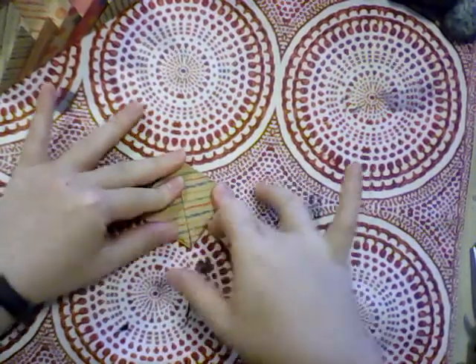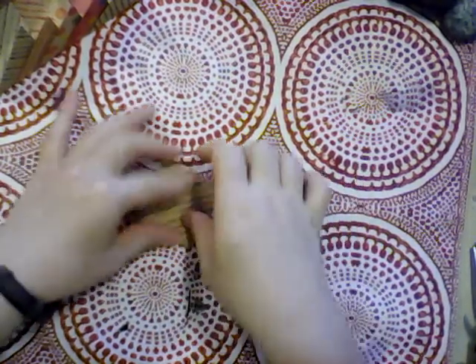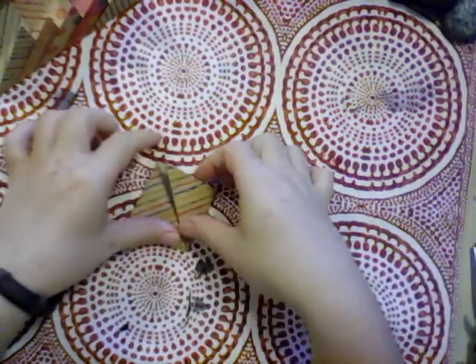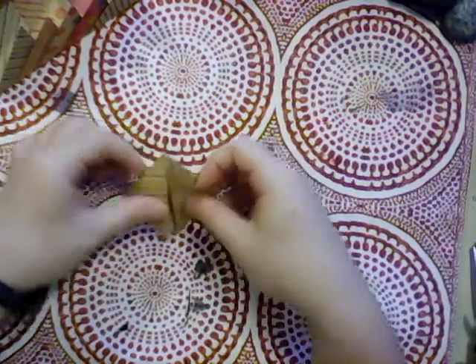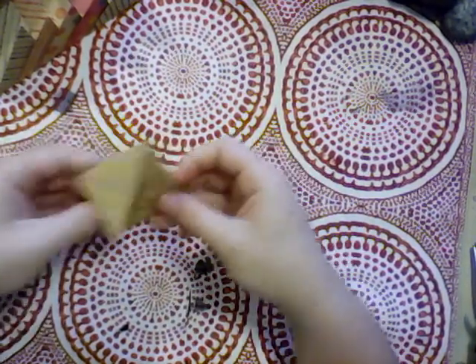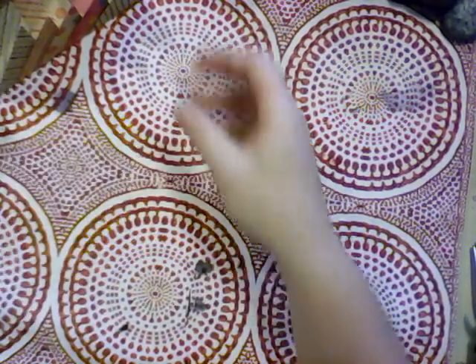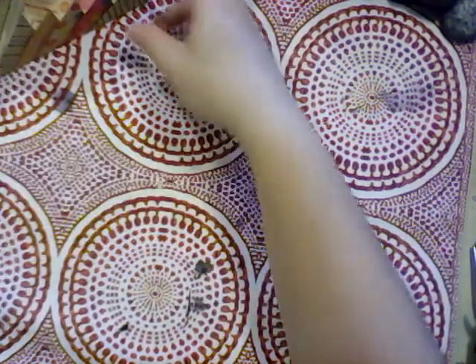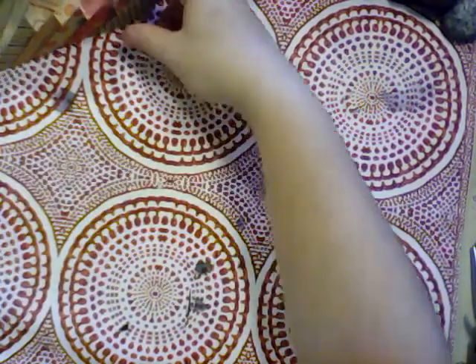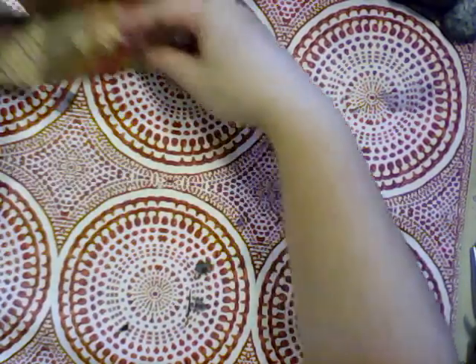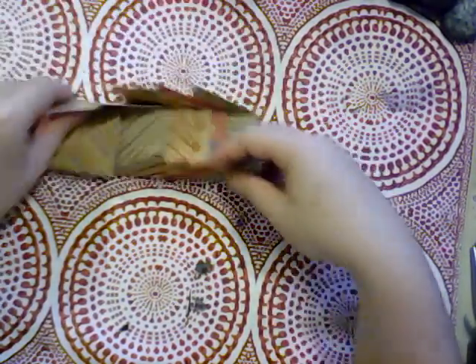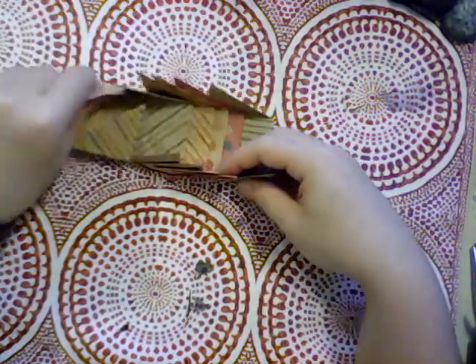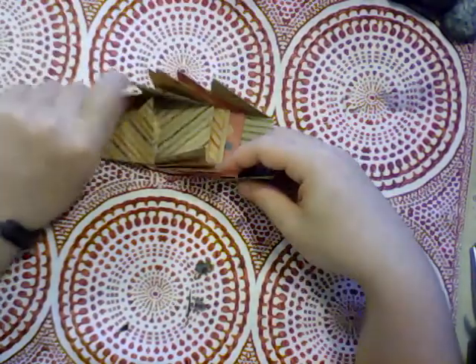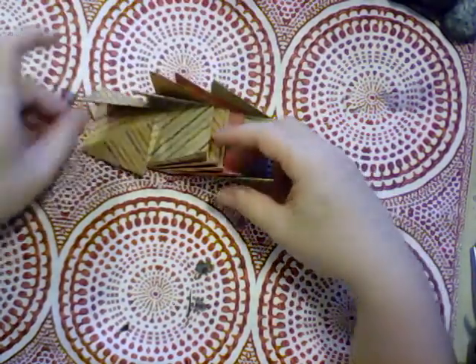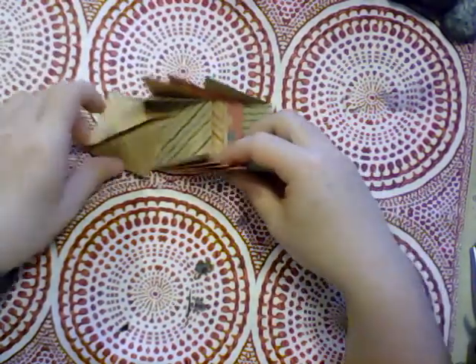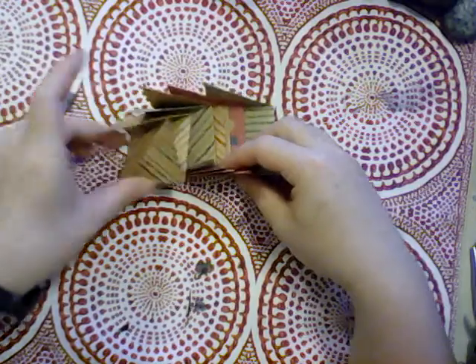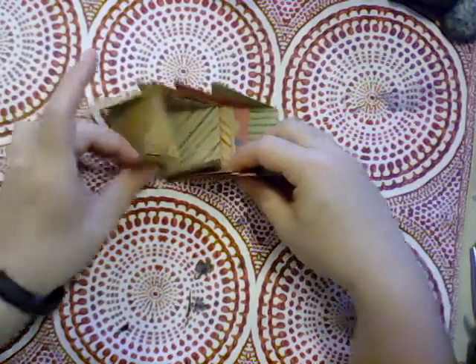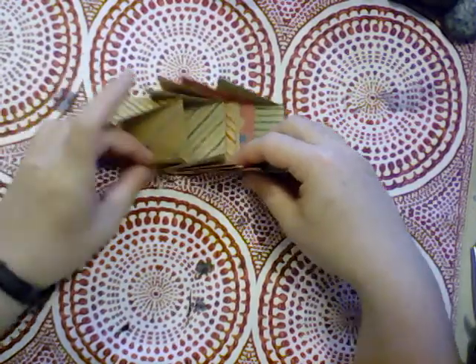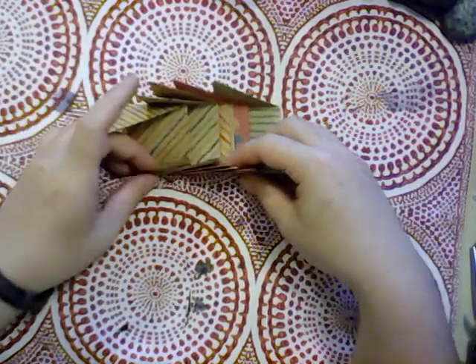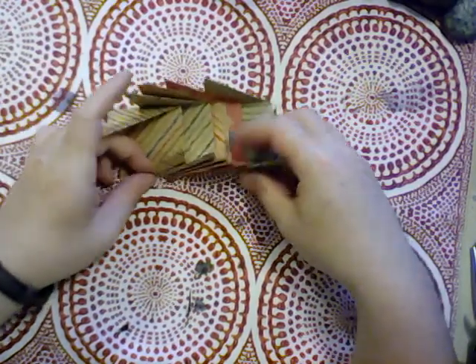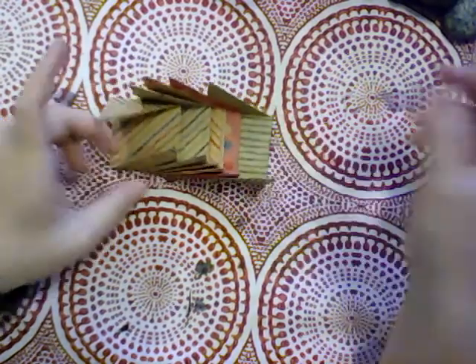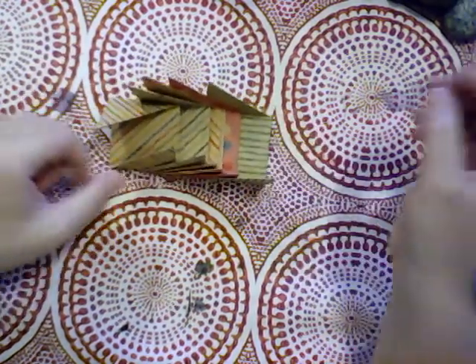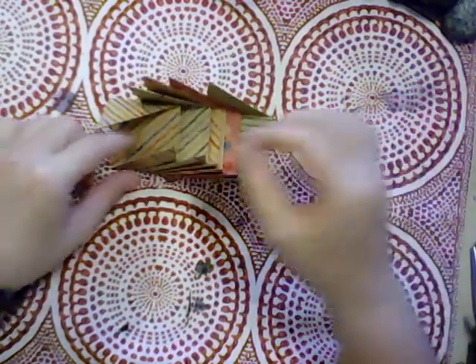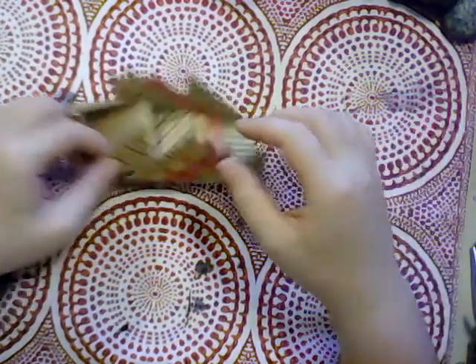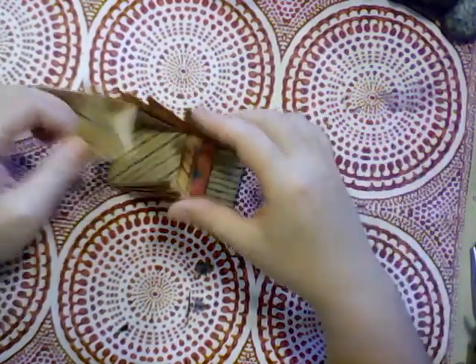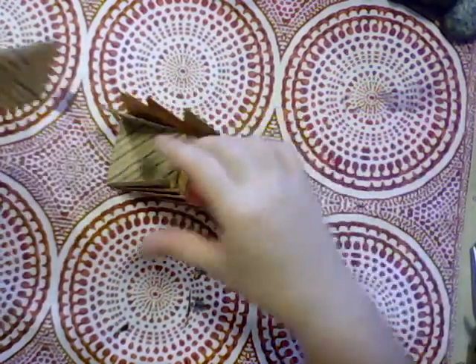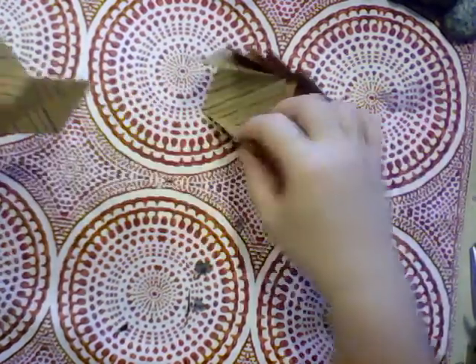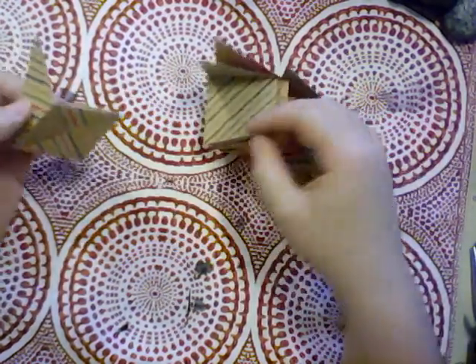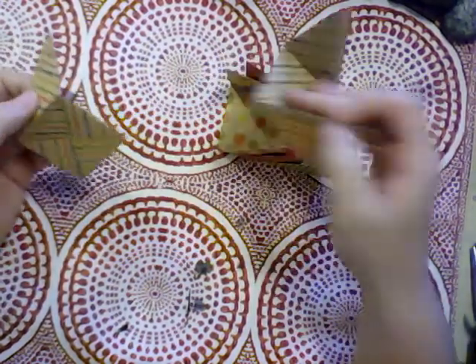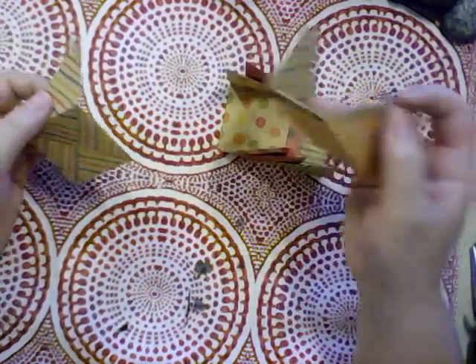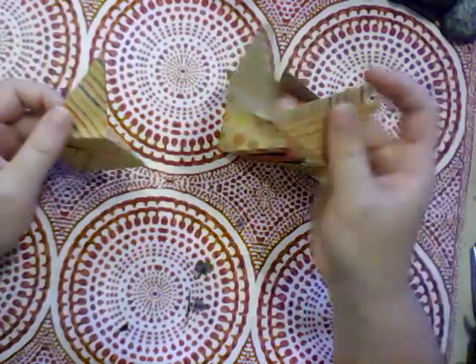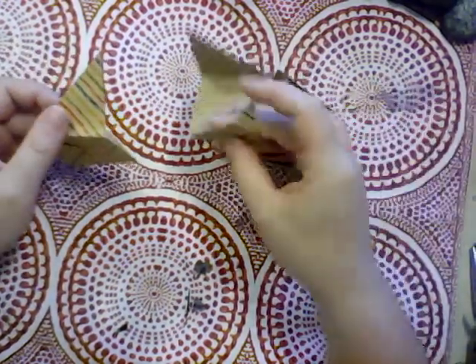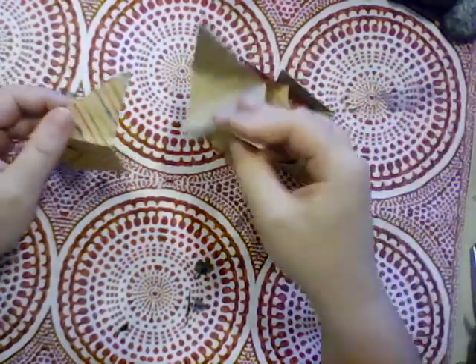Do it four more times so that you have a total of six, and now we're going to take and put them together.